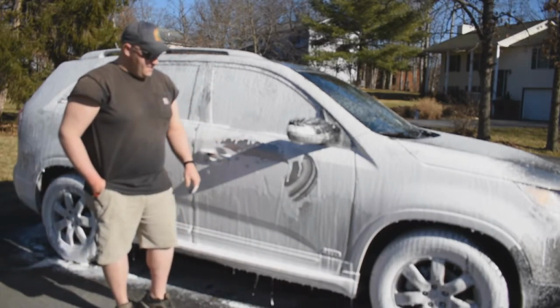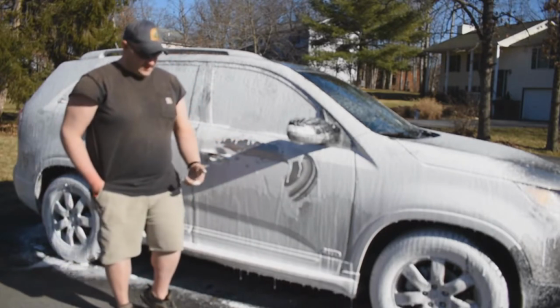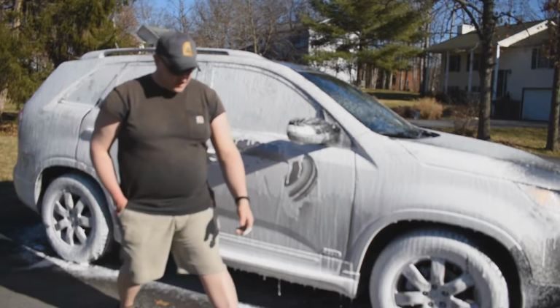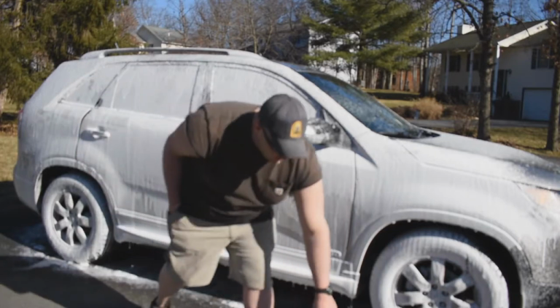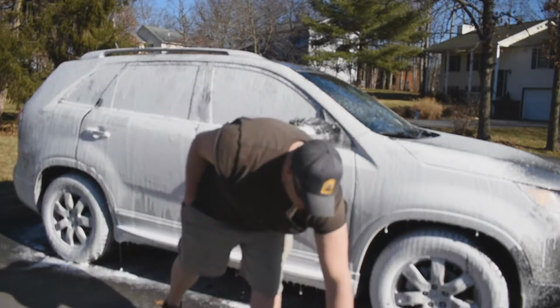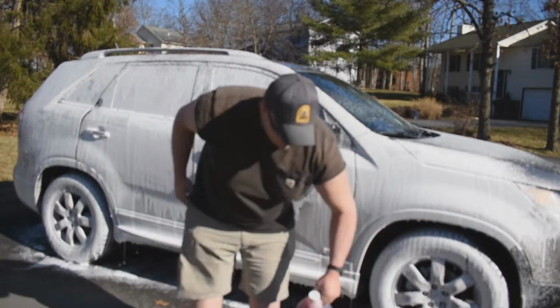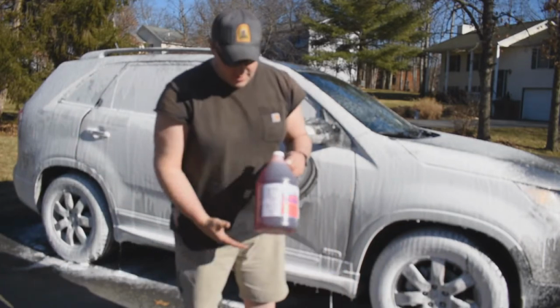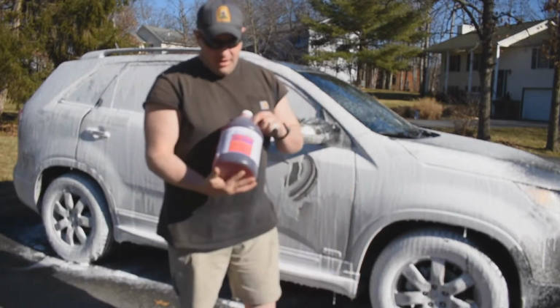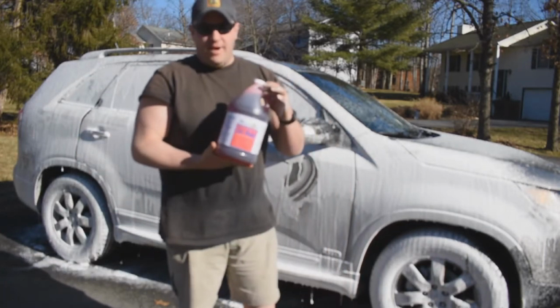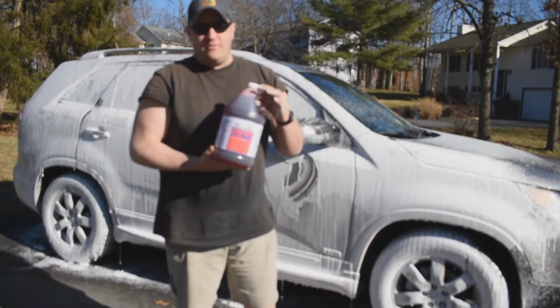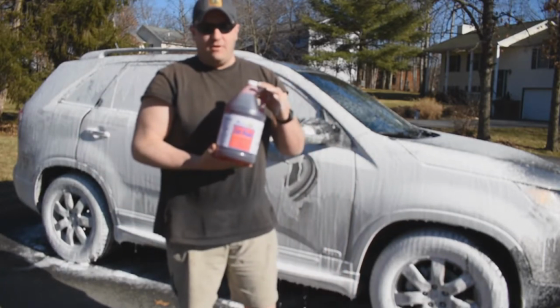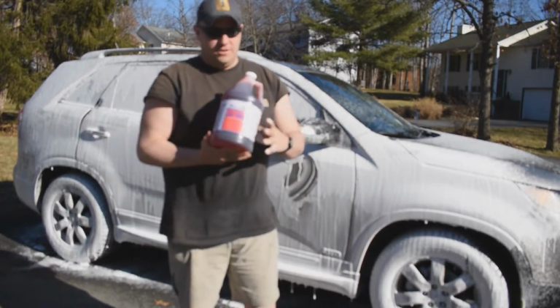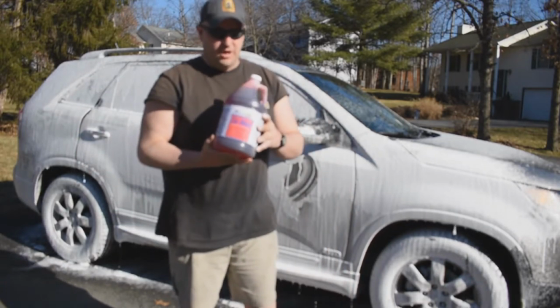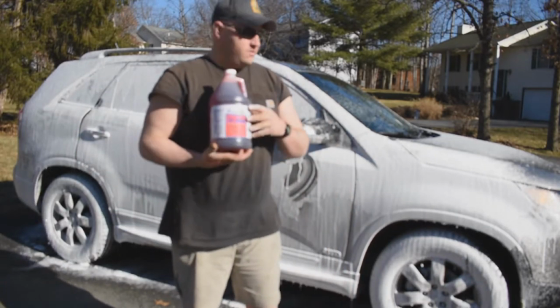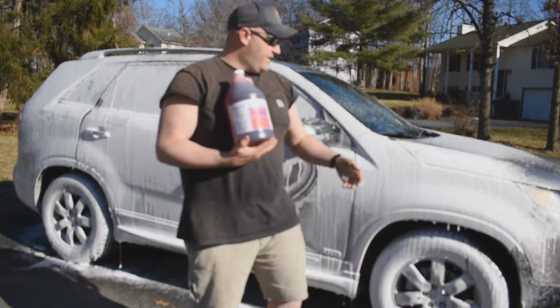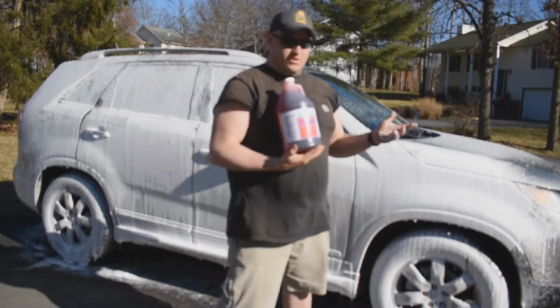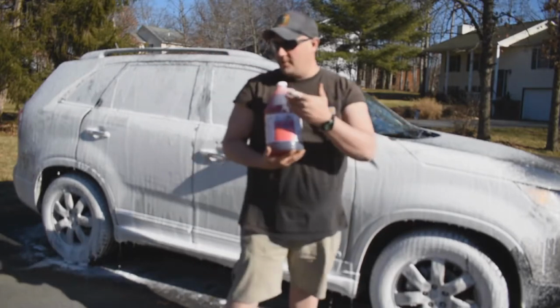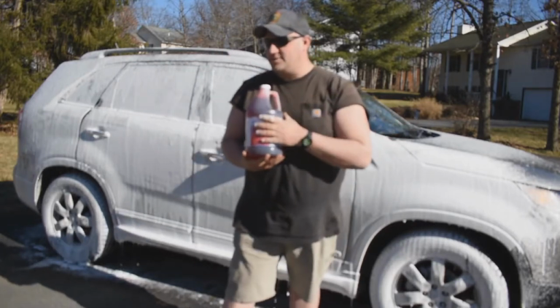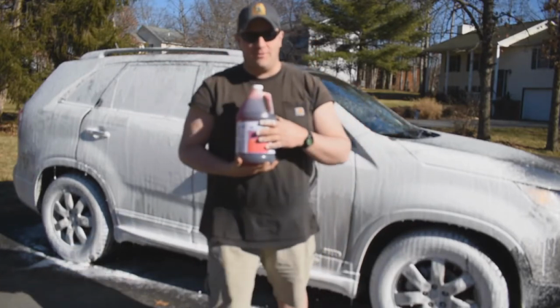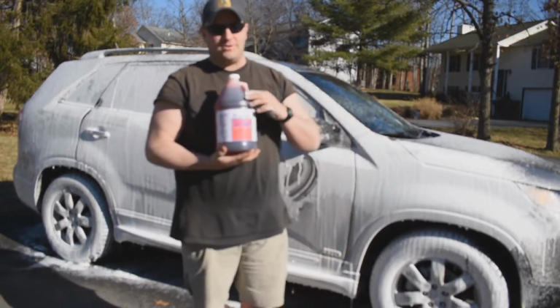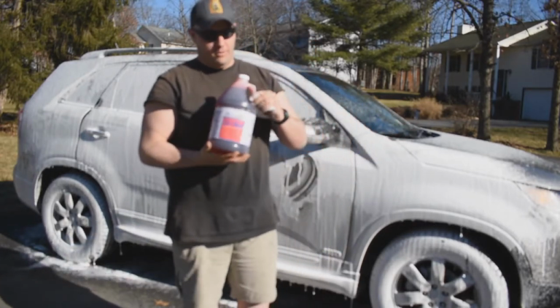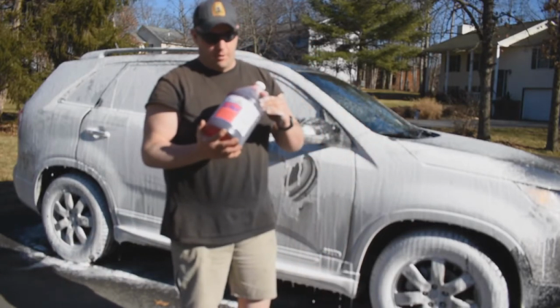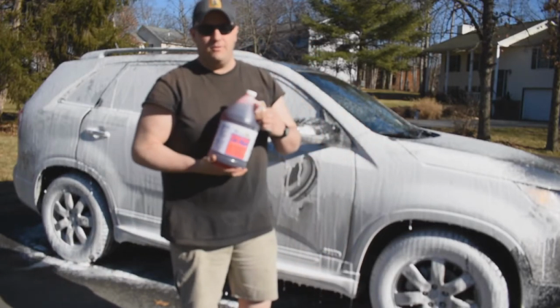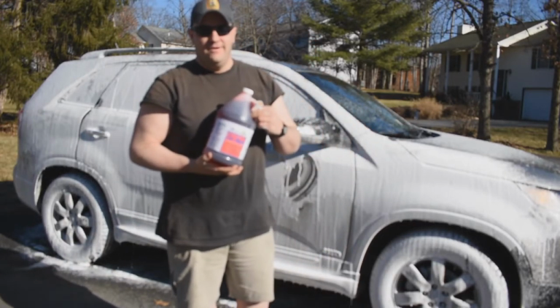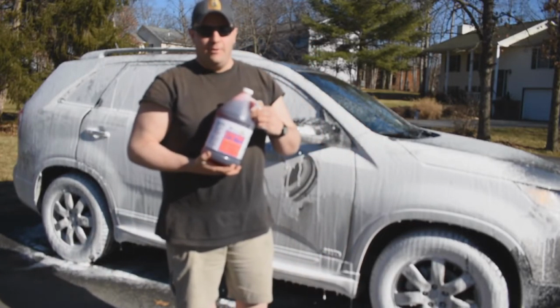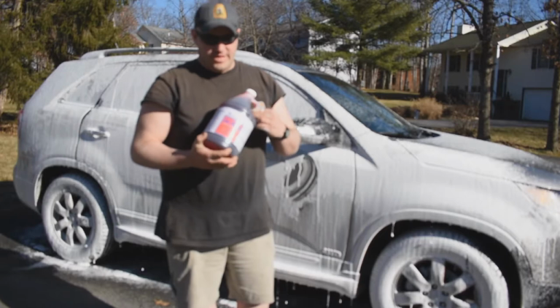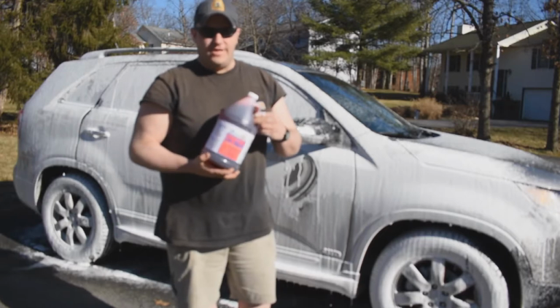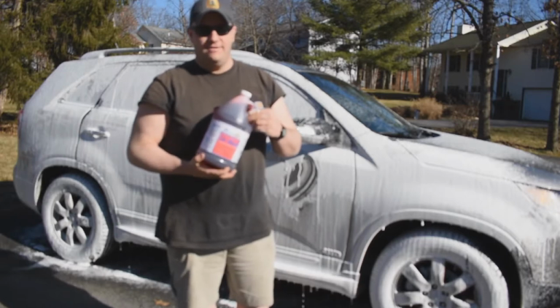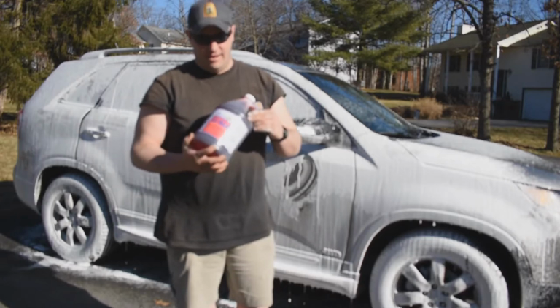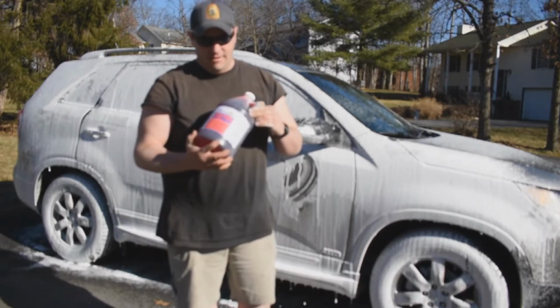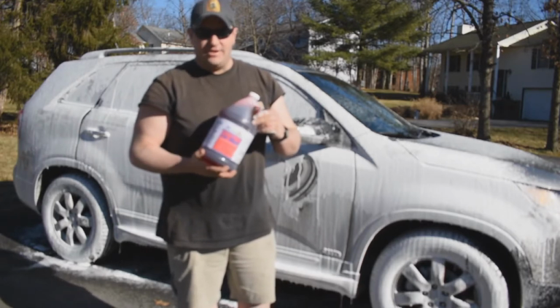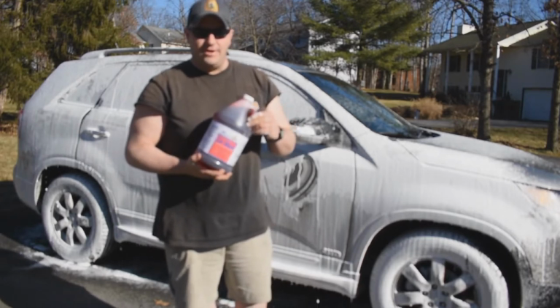These are two products that we're going to have available on the website: Mountain Shine premium car wash shampoo and the foam cannon, which is hooked up to the pressure washer right now. Both are available. Hope everybody's having a great day and we'll see you on the next video.